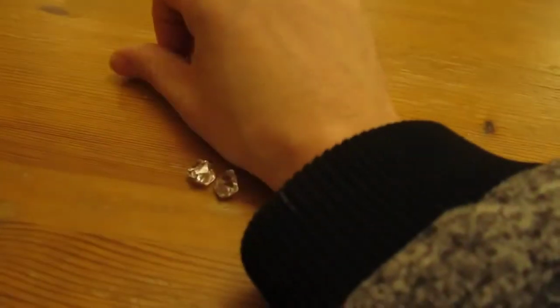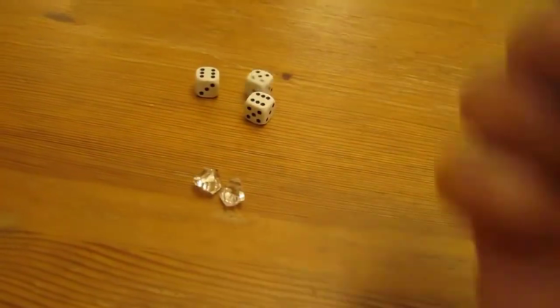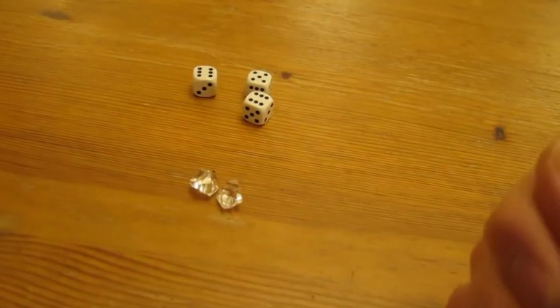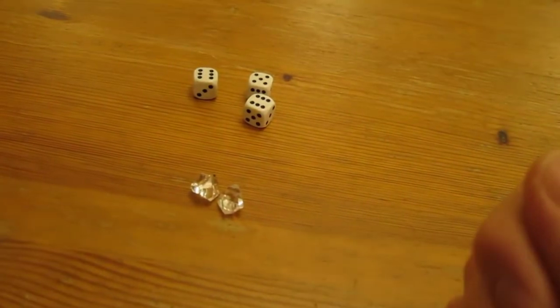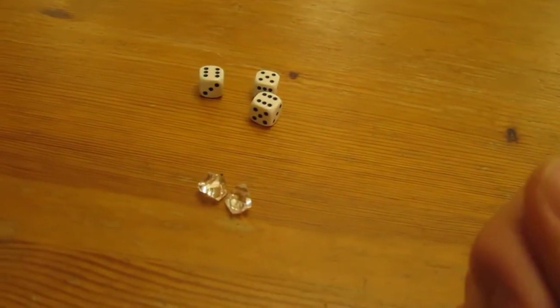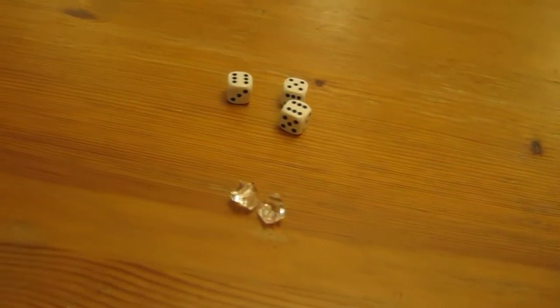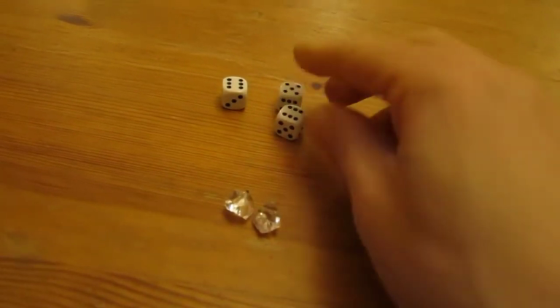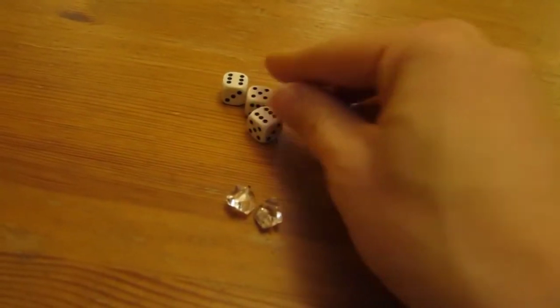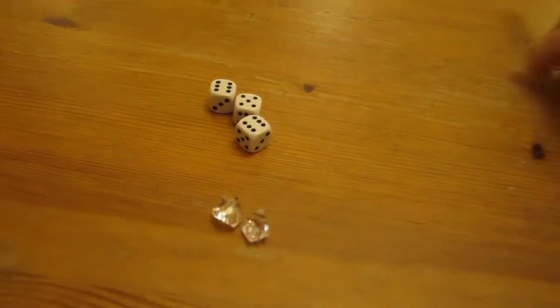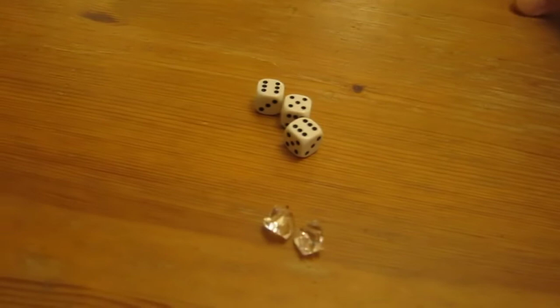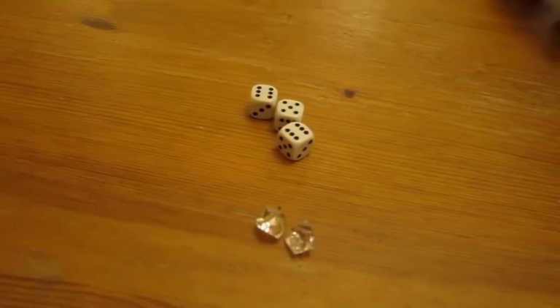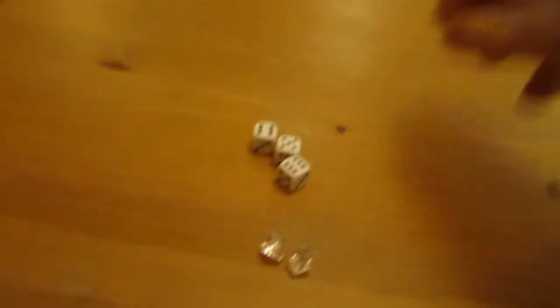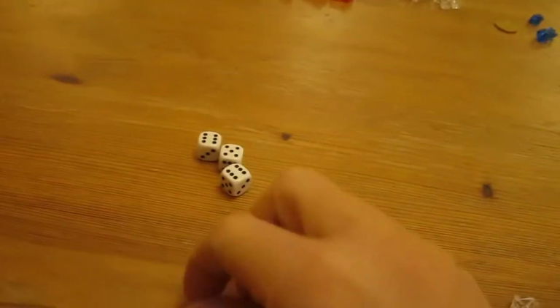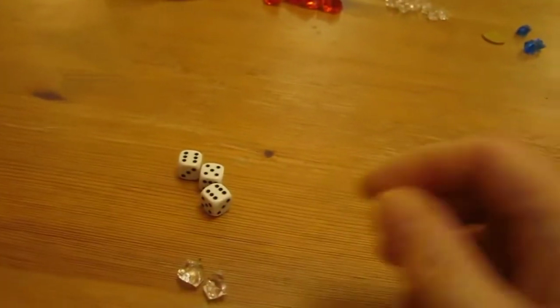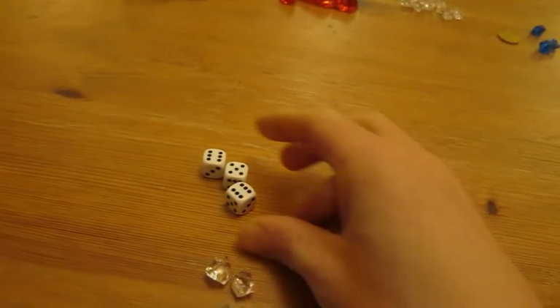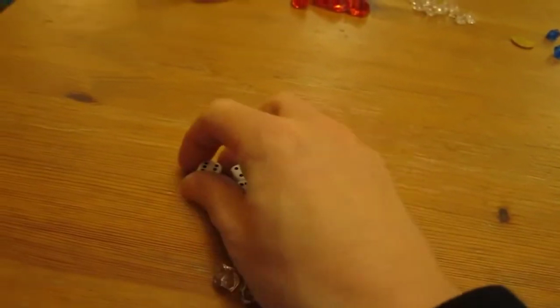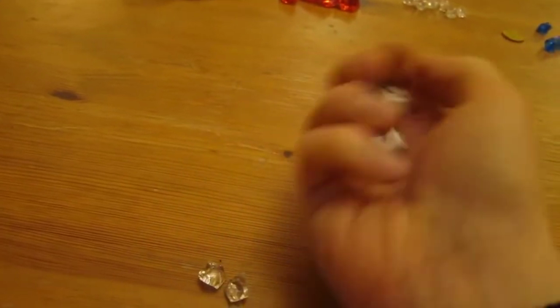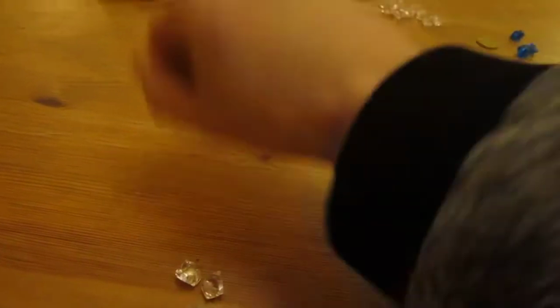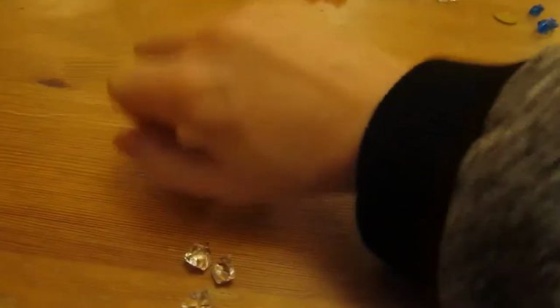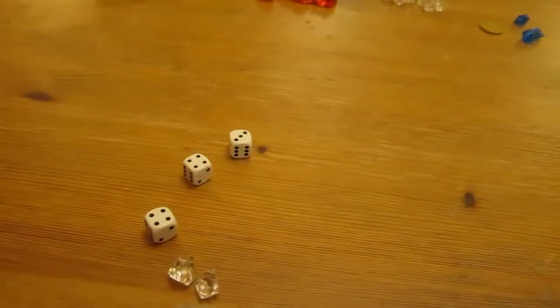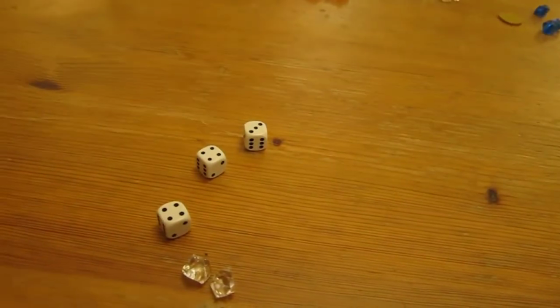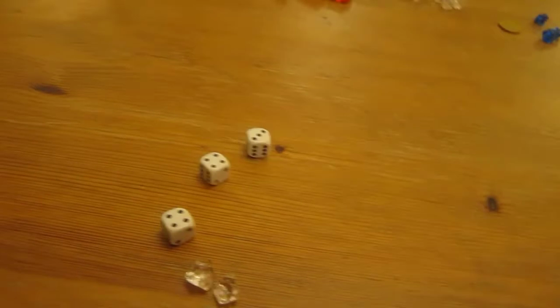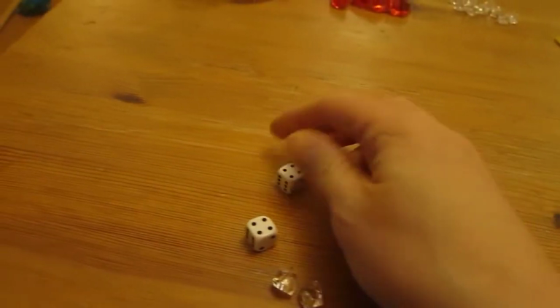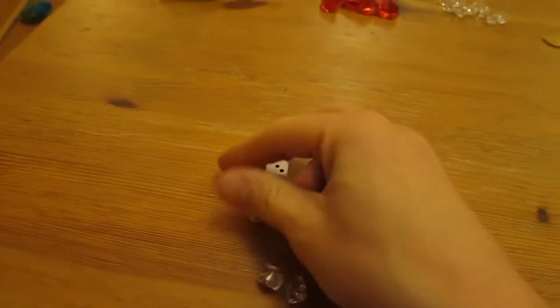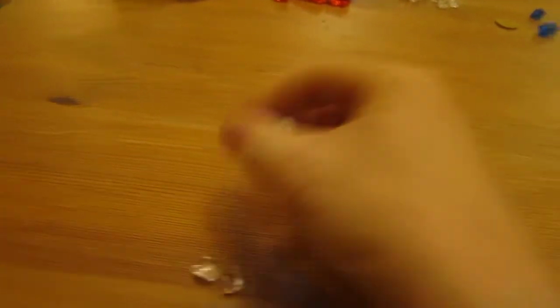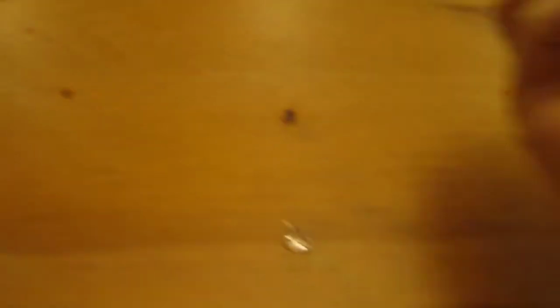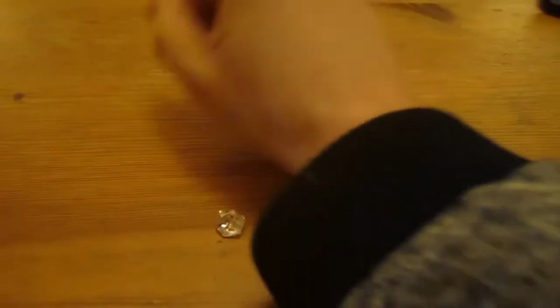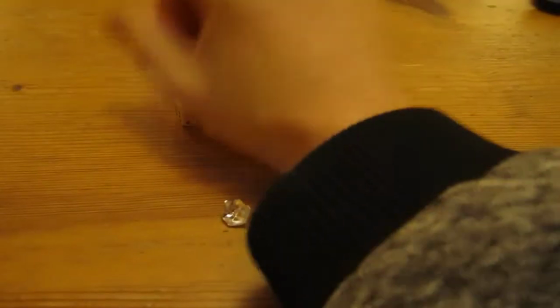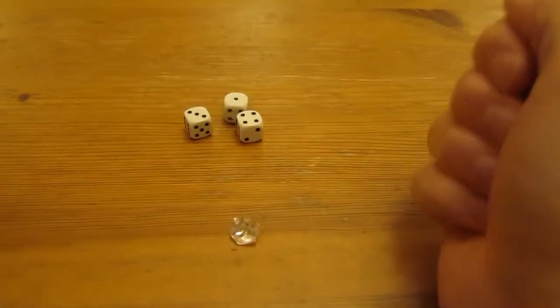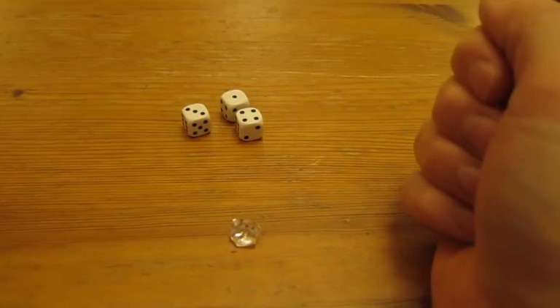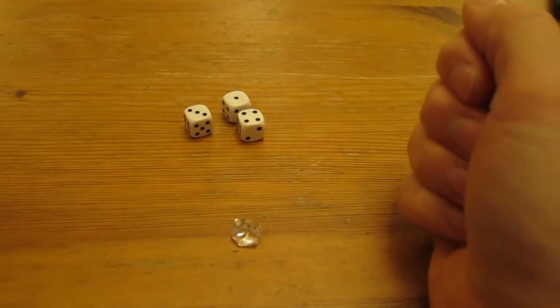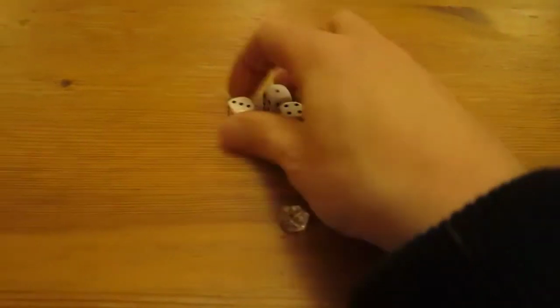Player one rolls a five, six, six - so he has one five and will collect a point. No one spends their skull to smash it. Player two then rolls one, three, four - nothing happens.